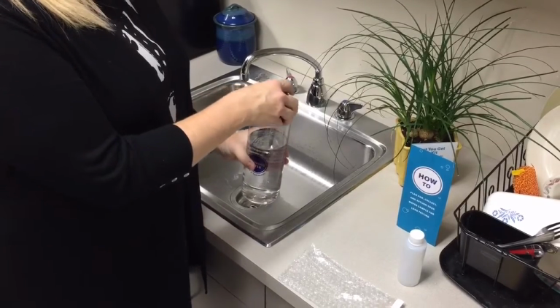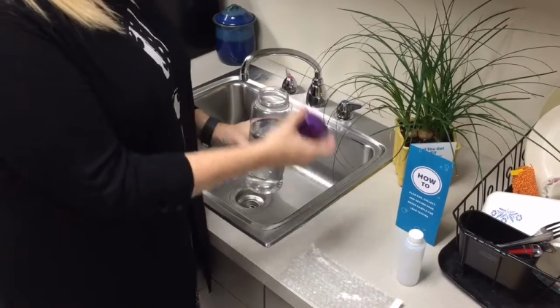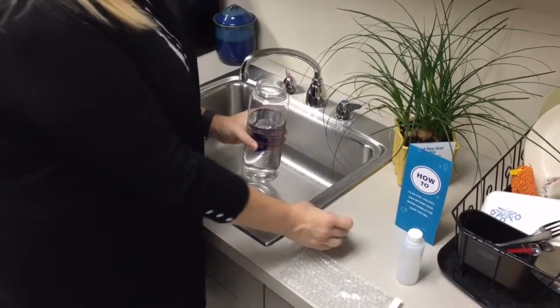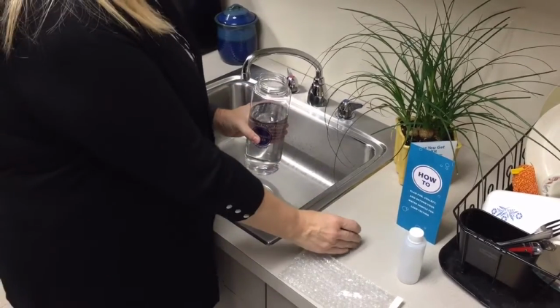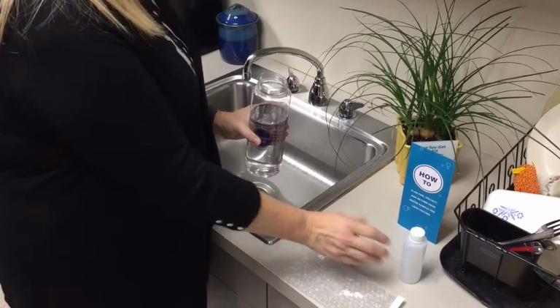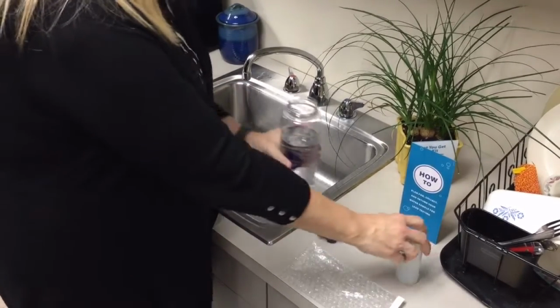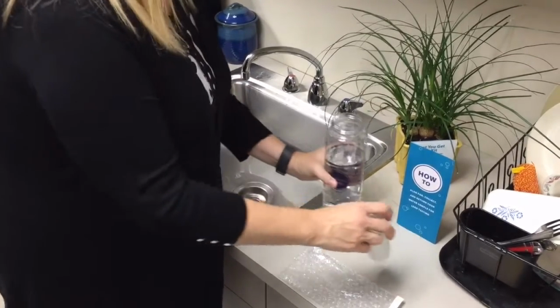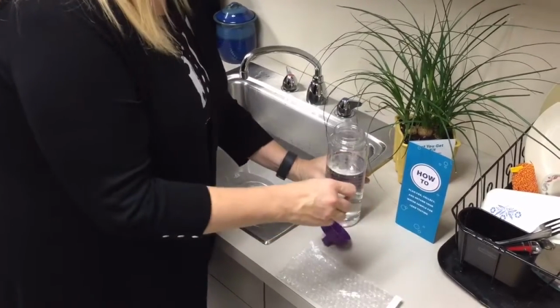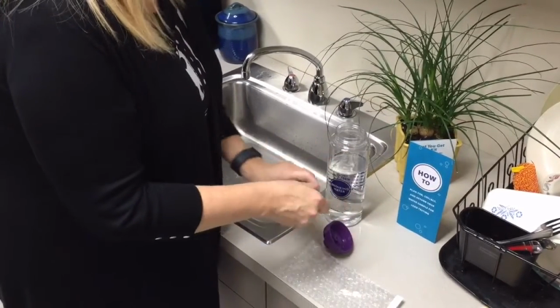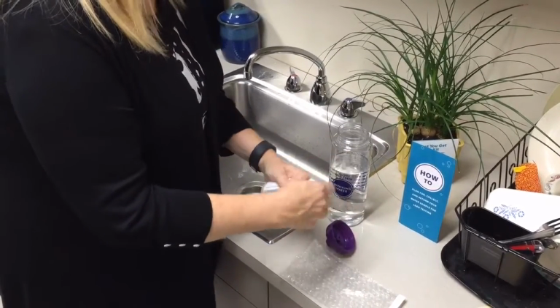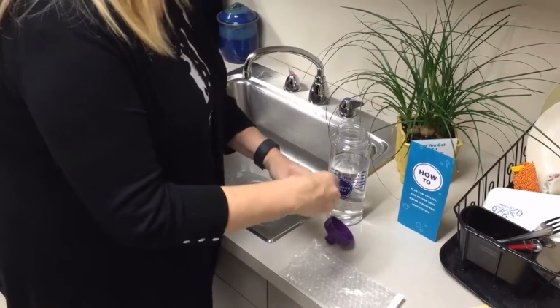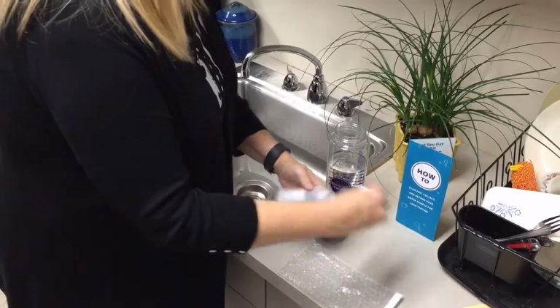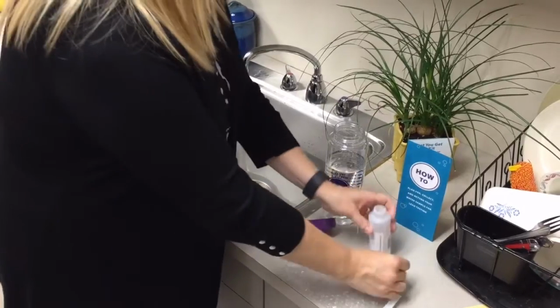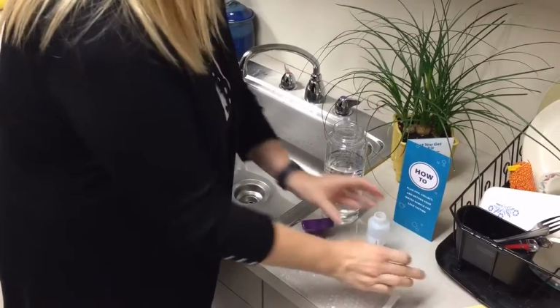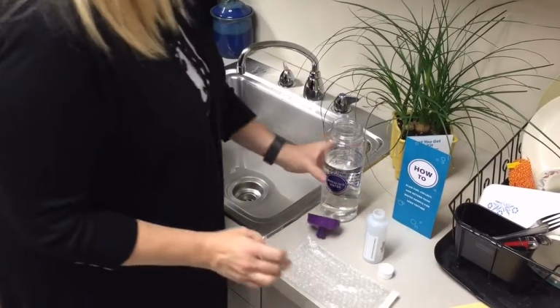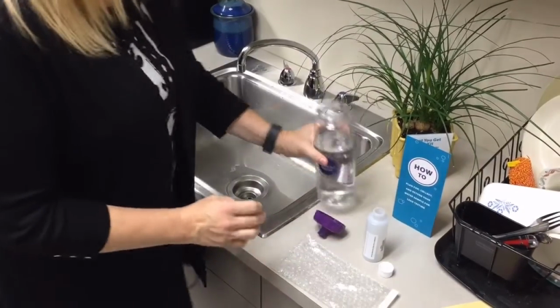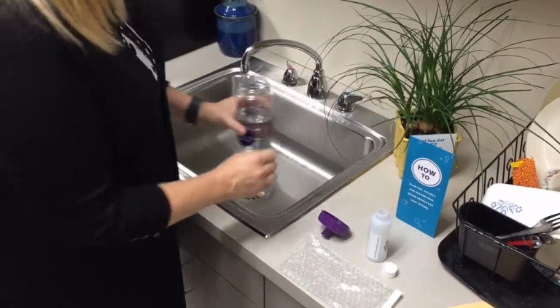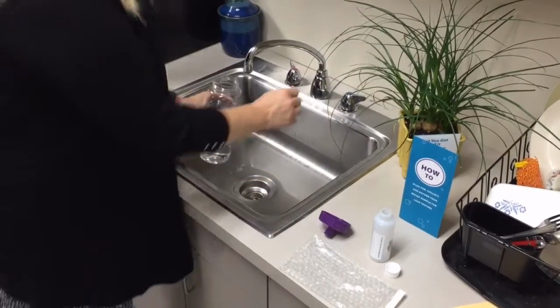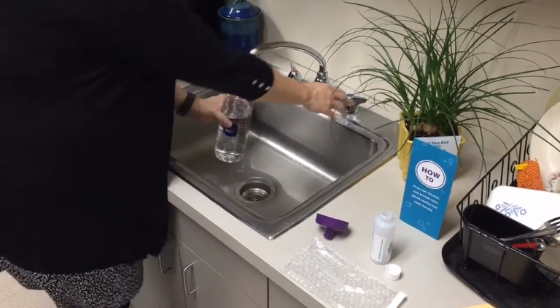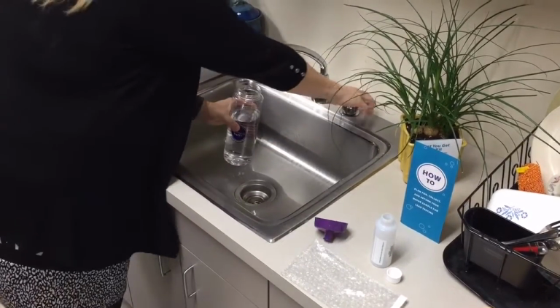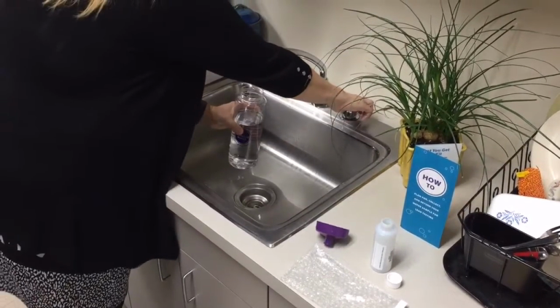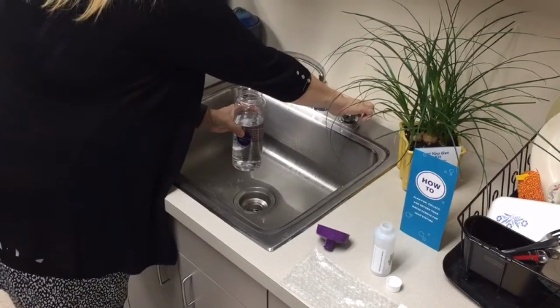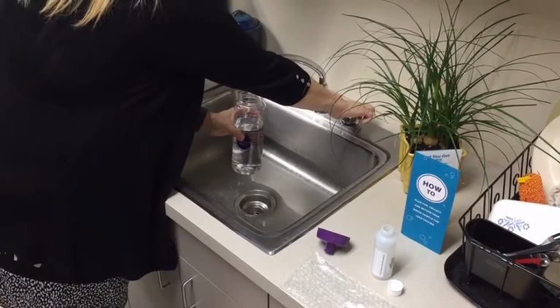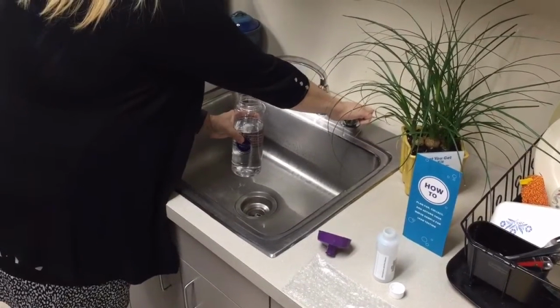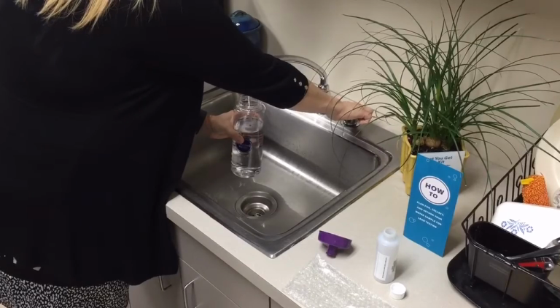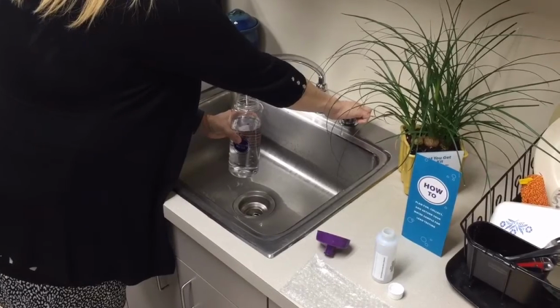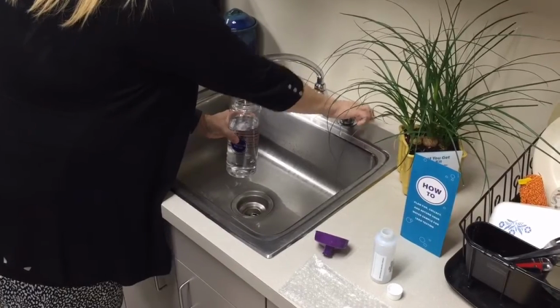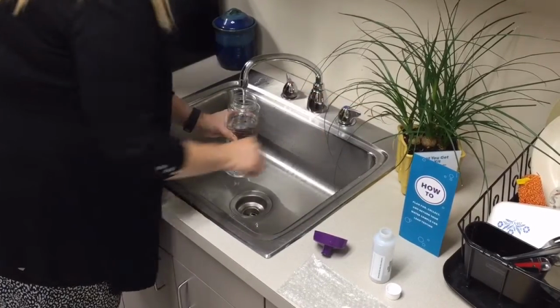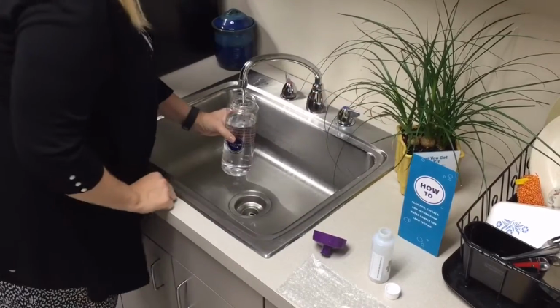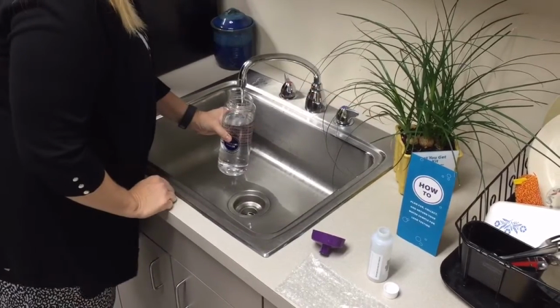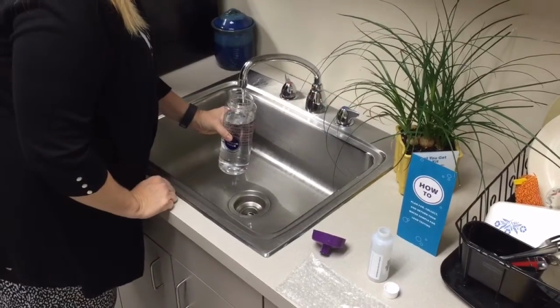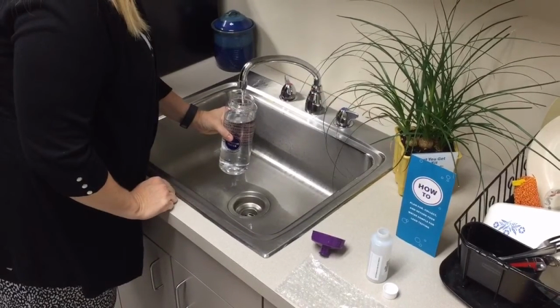Remove the lids from the large sports bottle and the small sample bottle. Put the large sports bottle under the cold water faucet. Turn on the cold water faucet slowly and fill up the bottle to the neck.